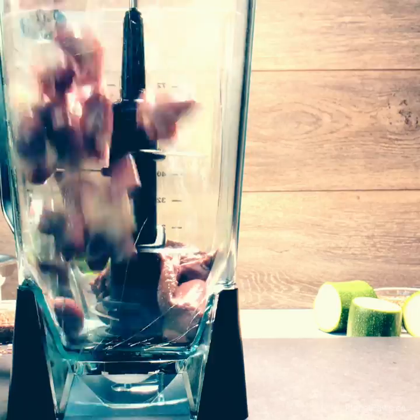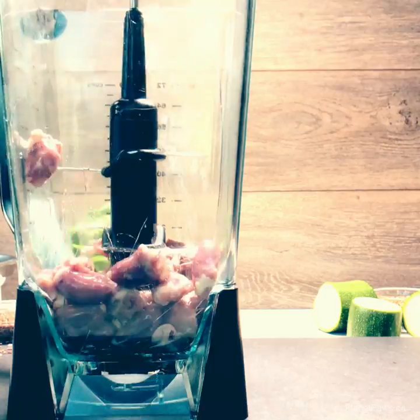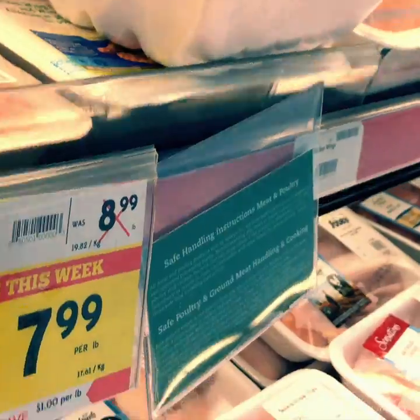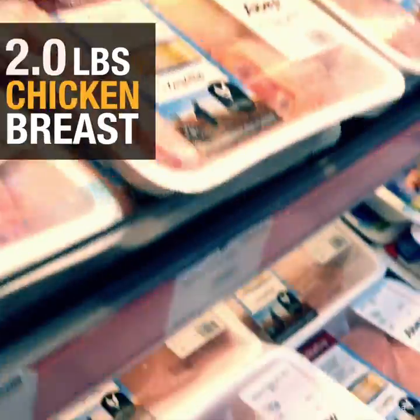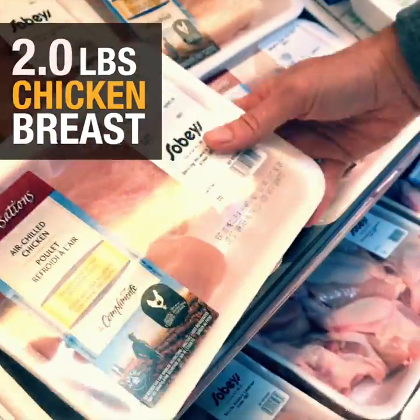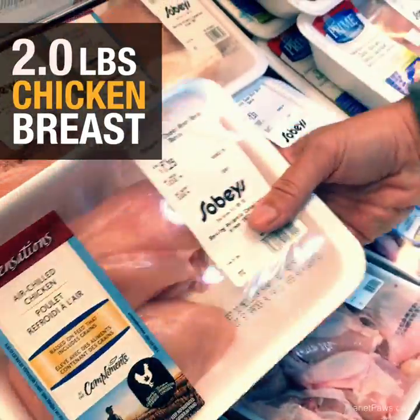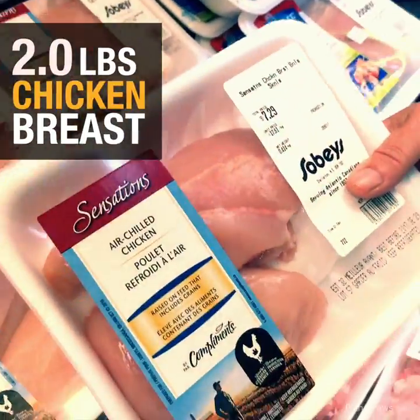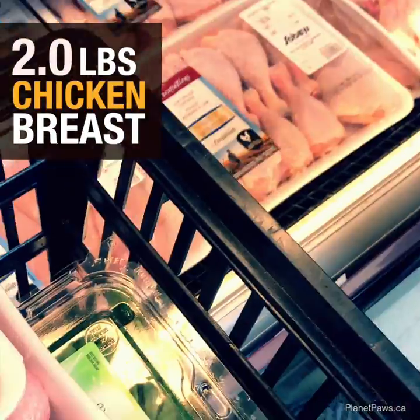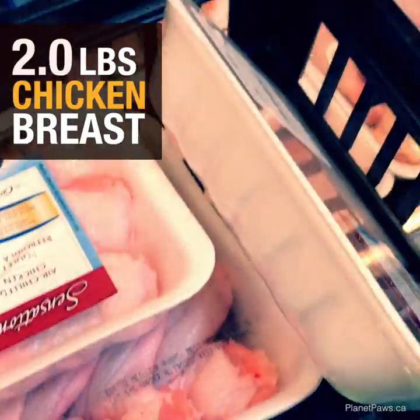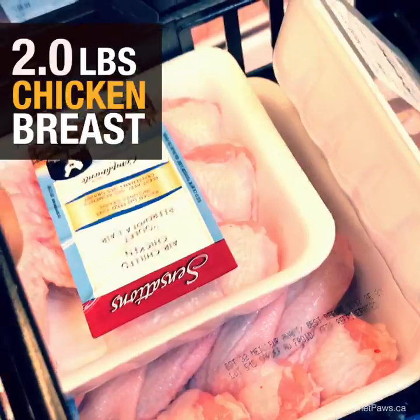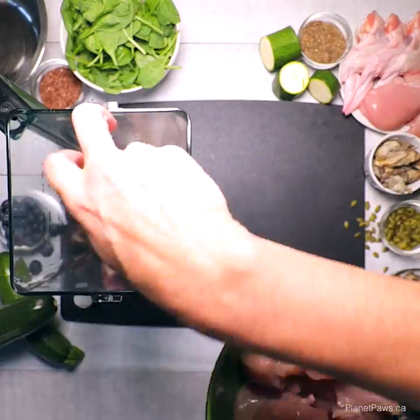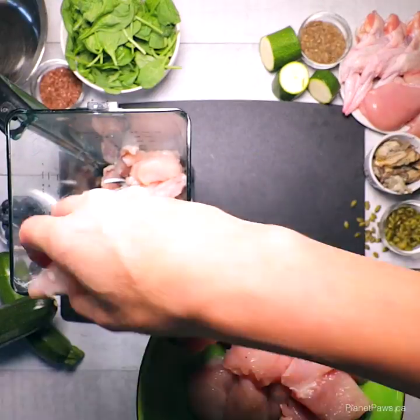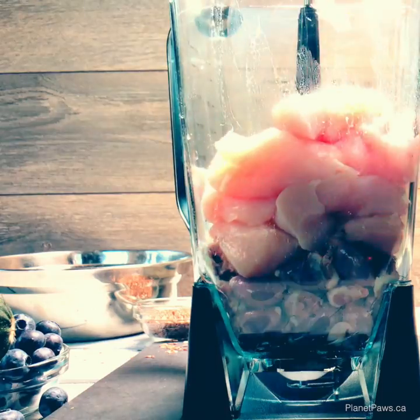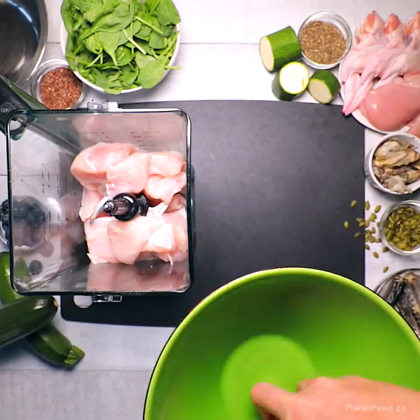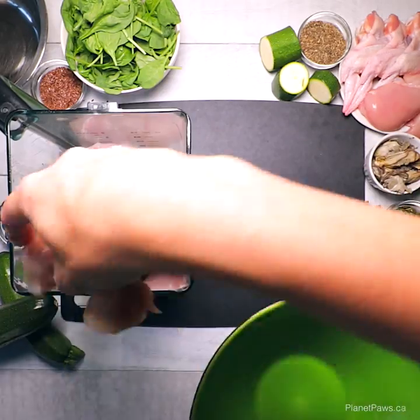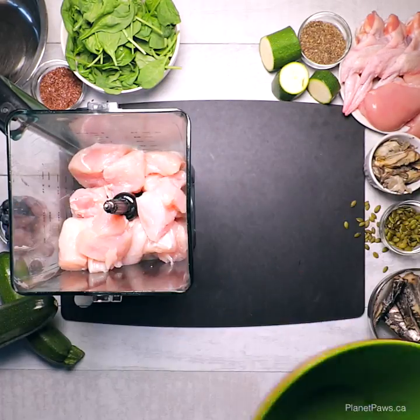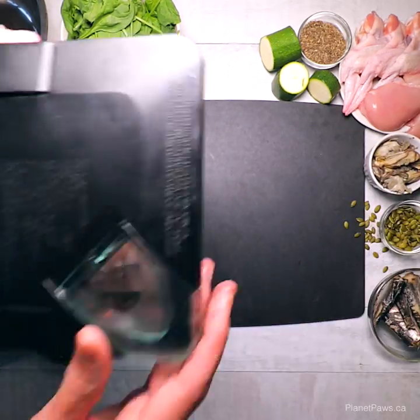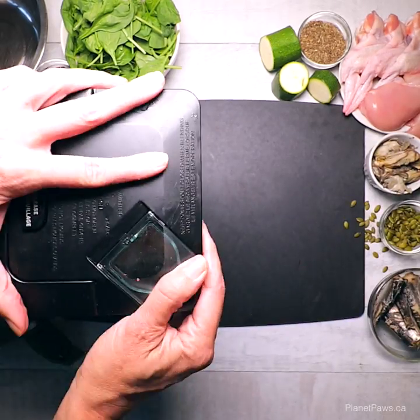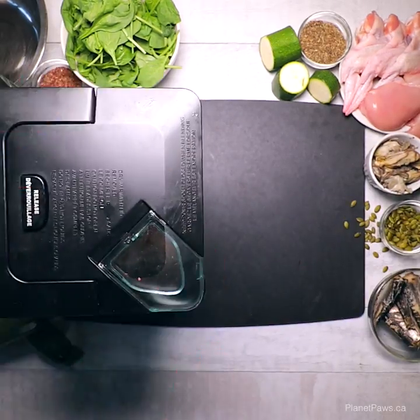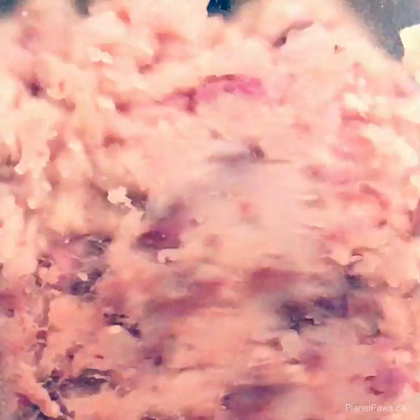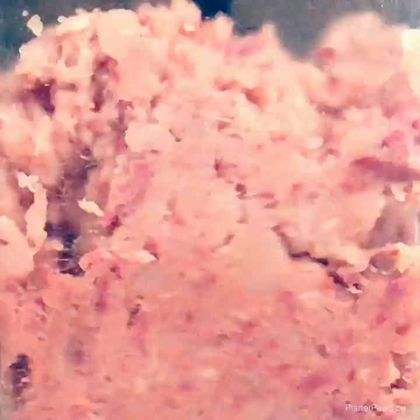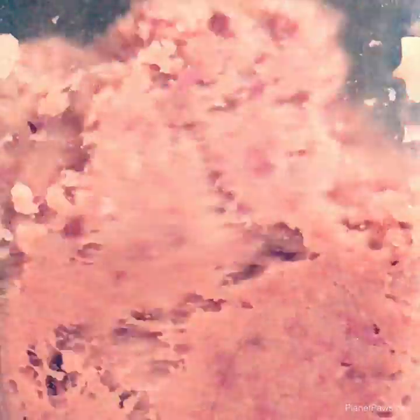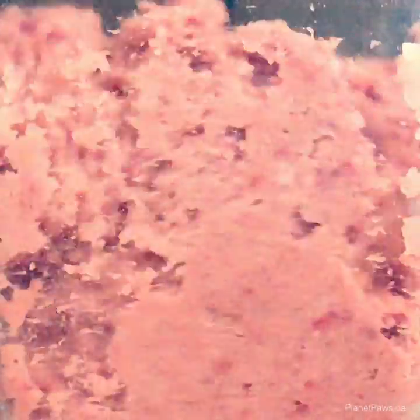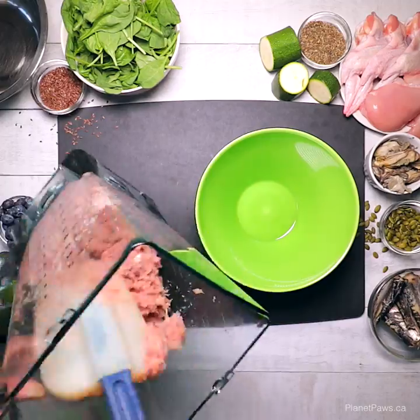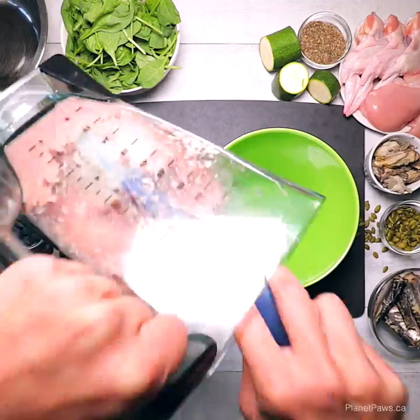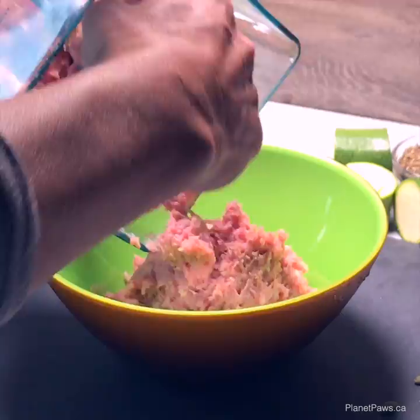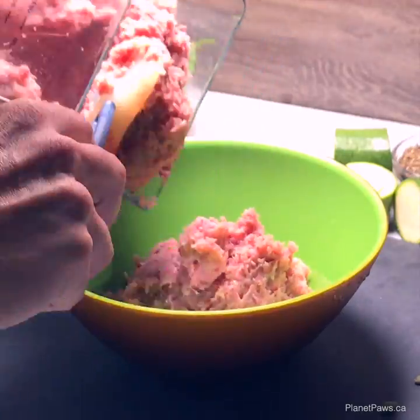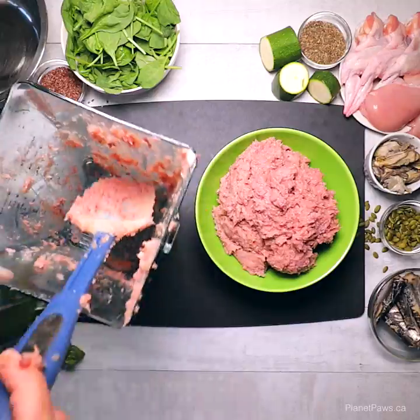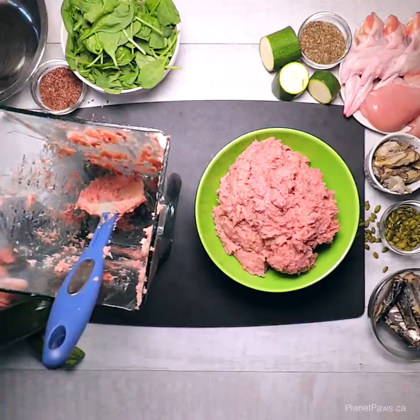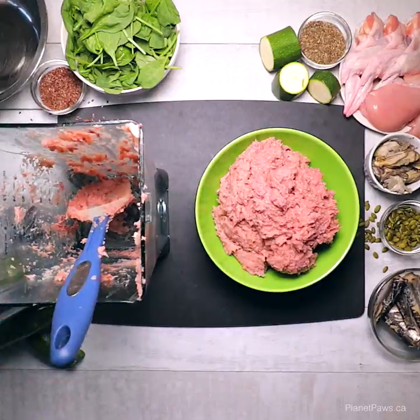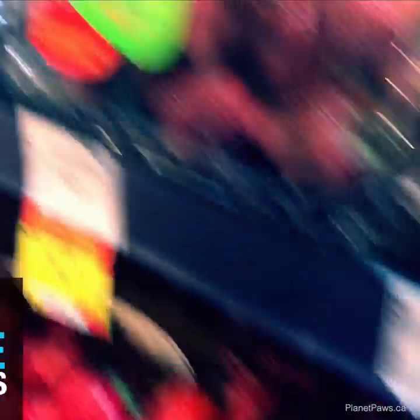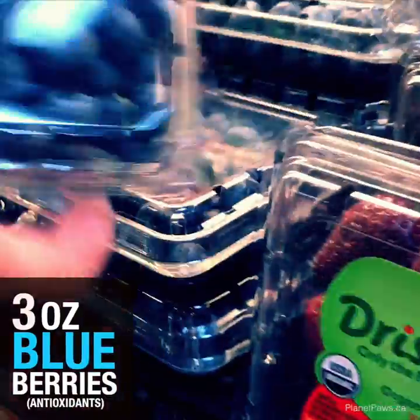Chicken breast meat provides the bulk of the protein for this recipe. It doesn't matter what order you blend everything — just whiz everything up in whatever kitchen equipment you have.